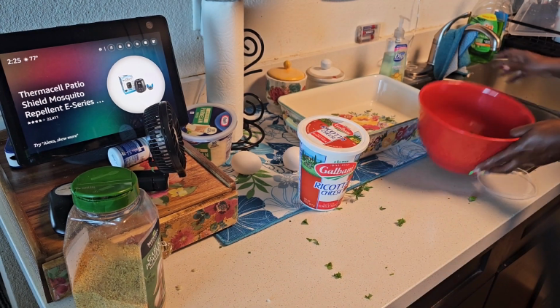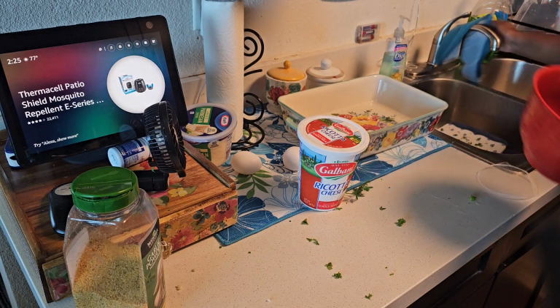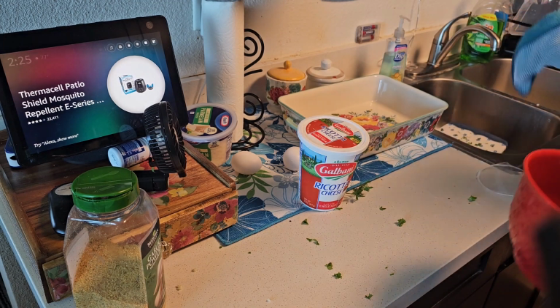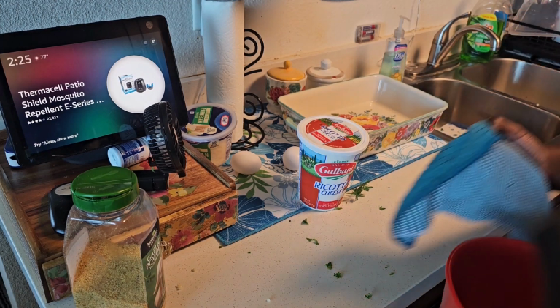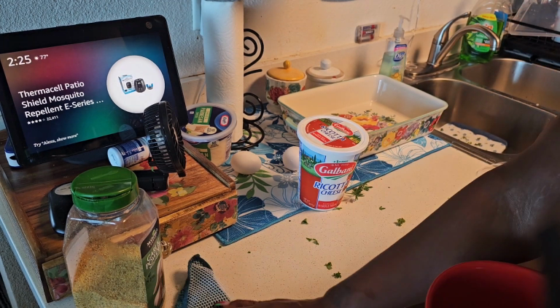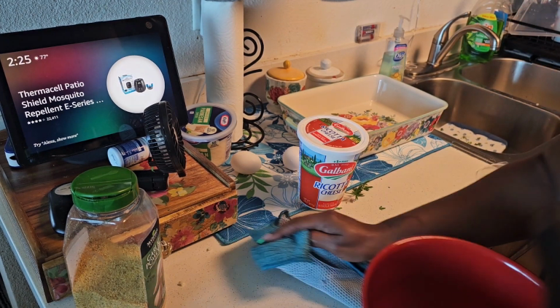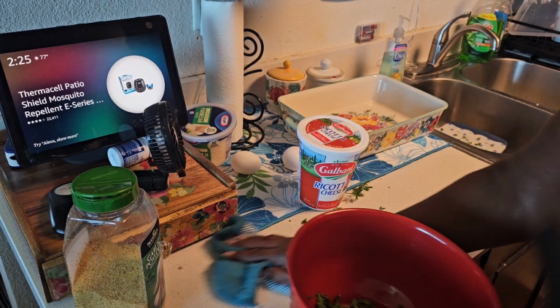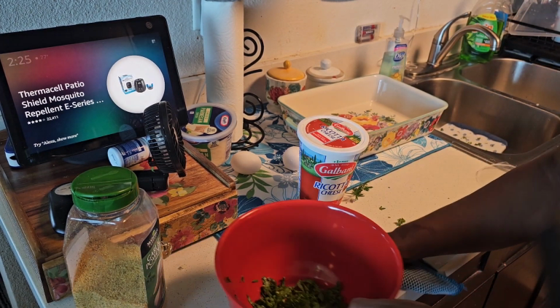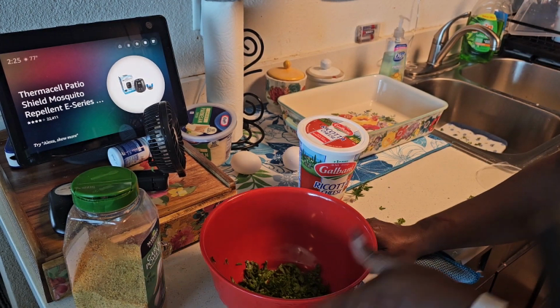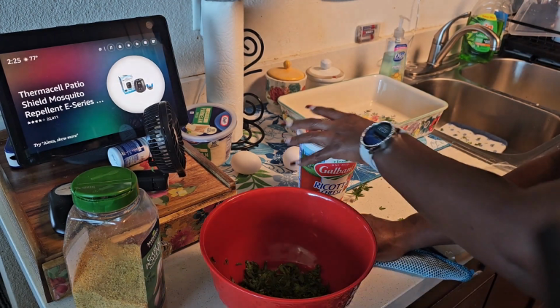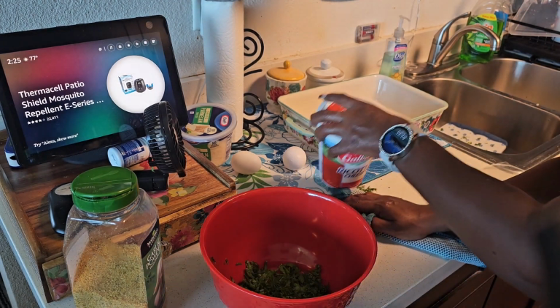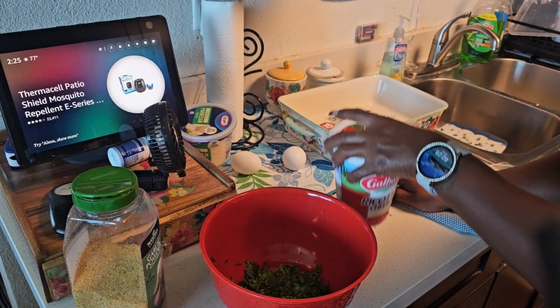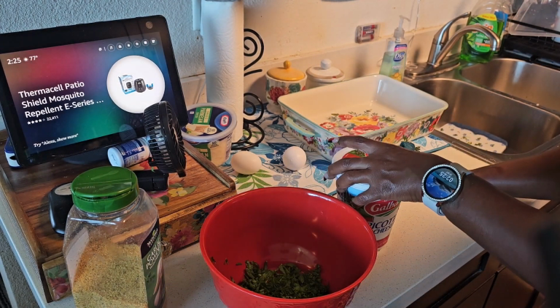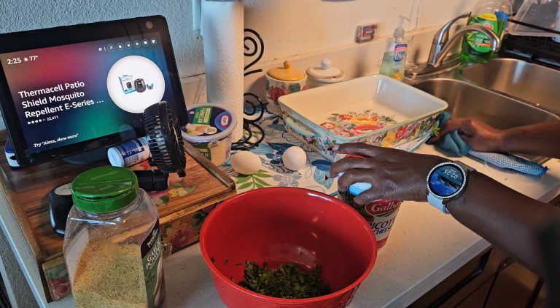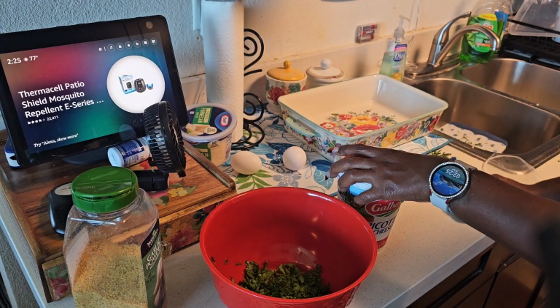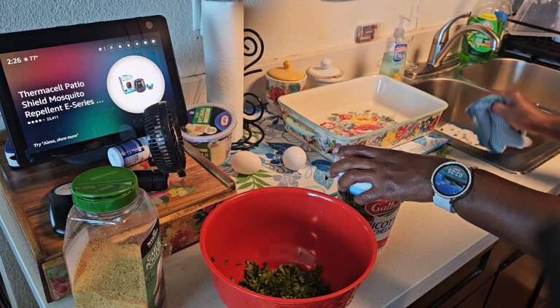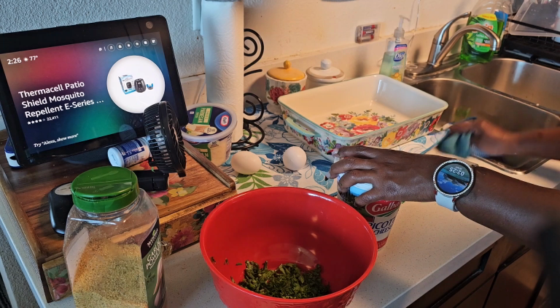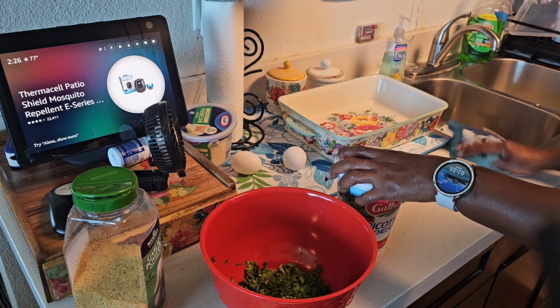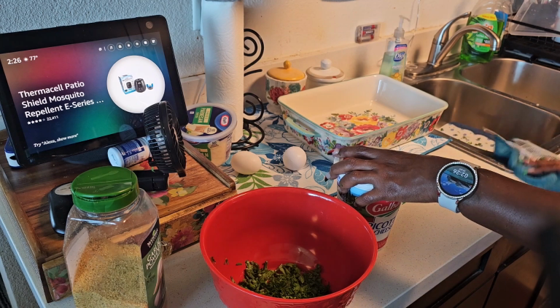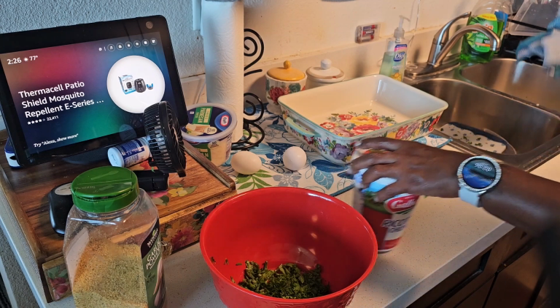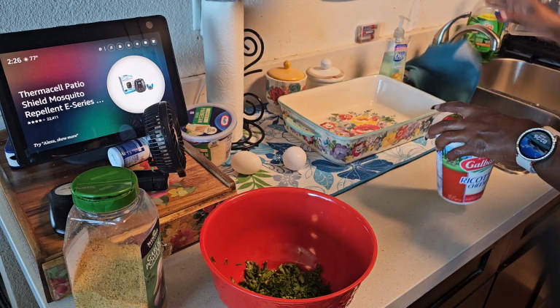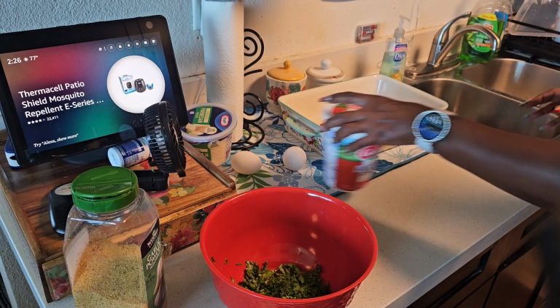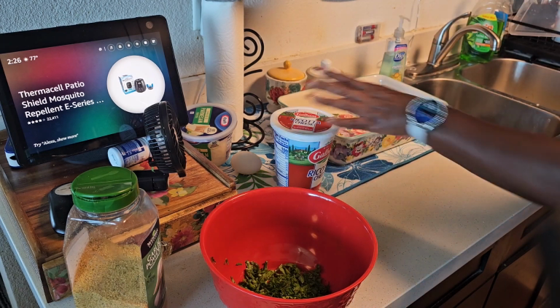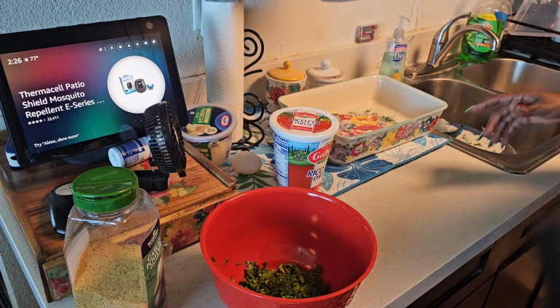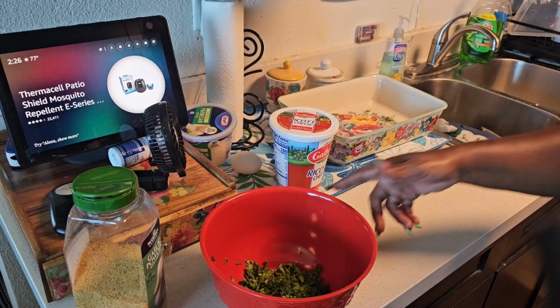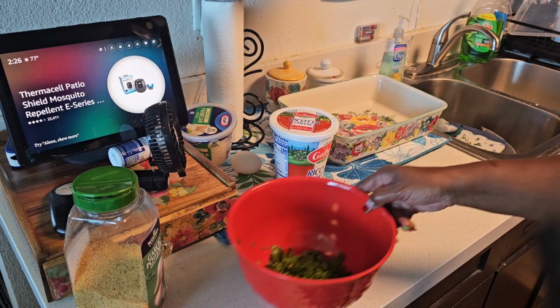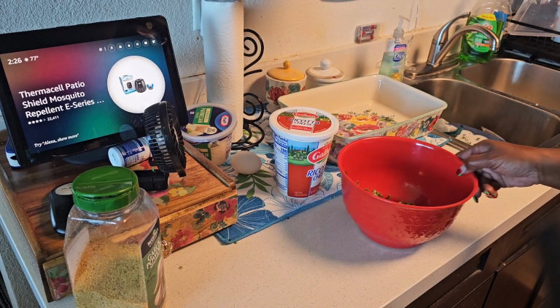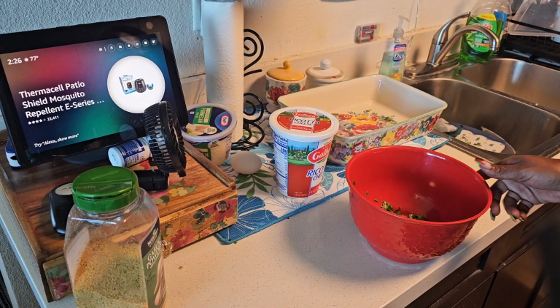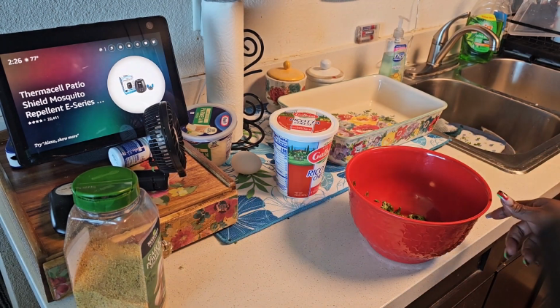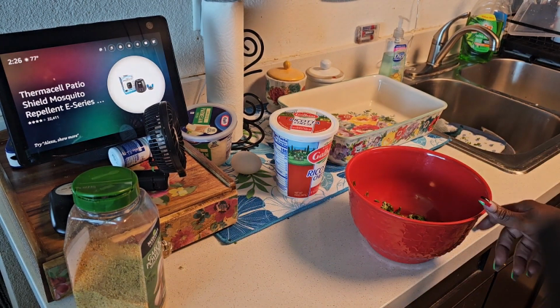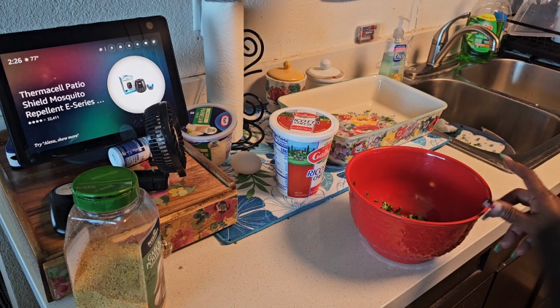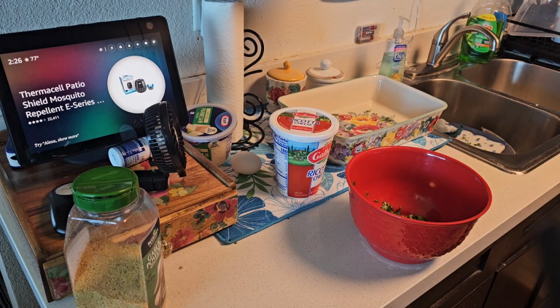I'm going to clean up my work area — I hate cooking in filth, I cannot stand it. I'll wipe the residue off right here.